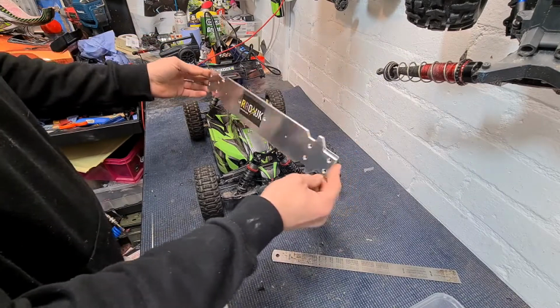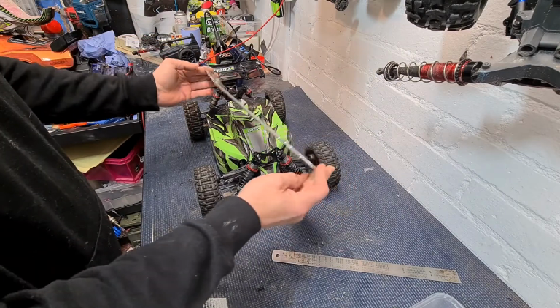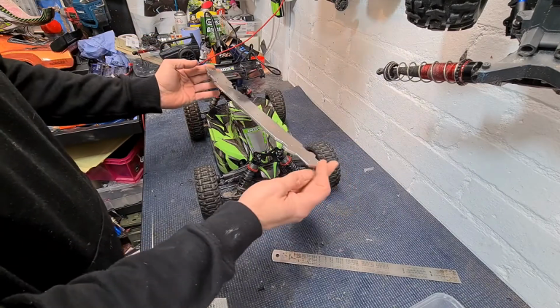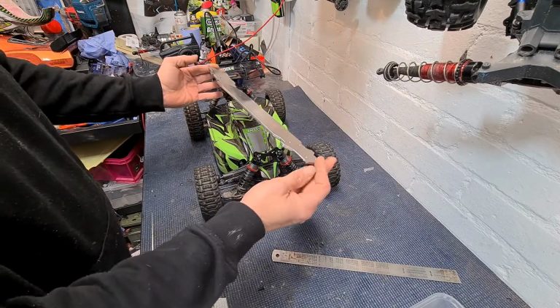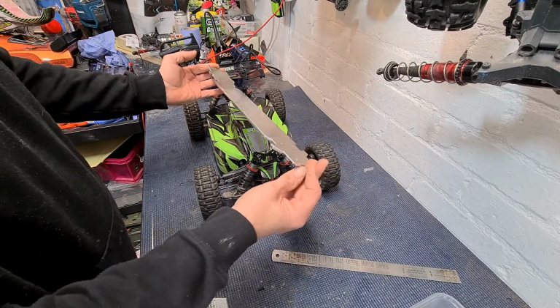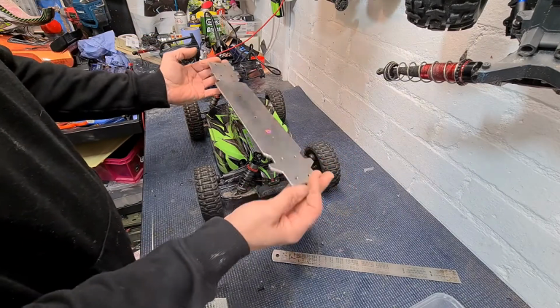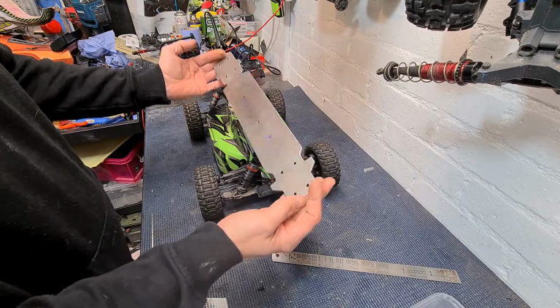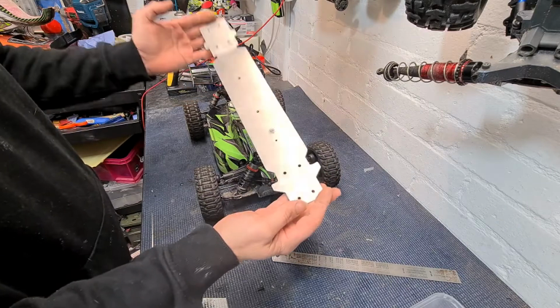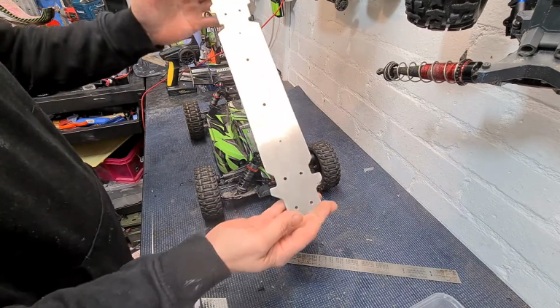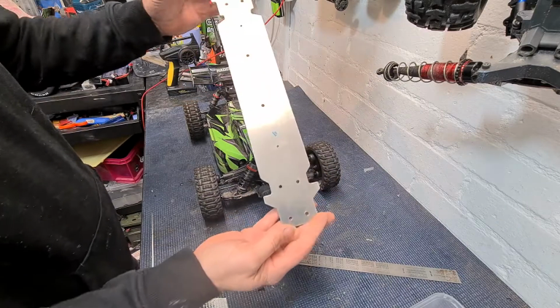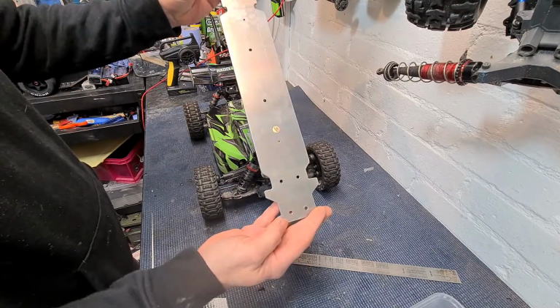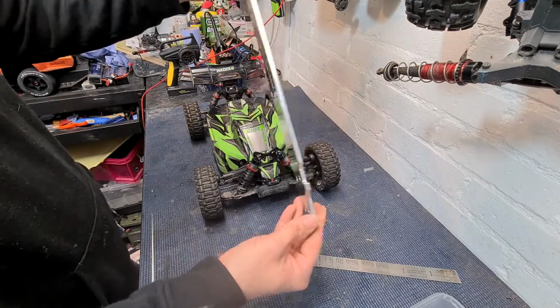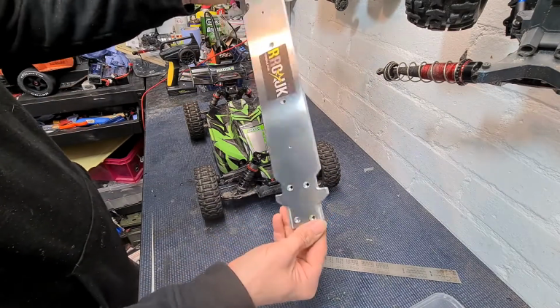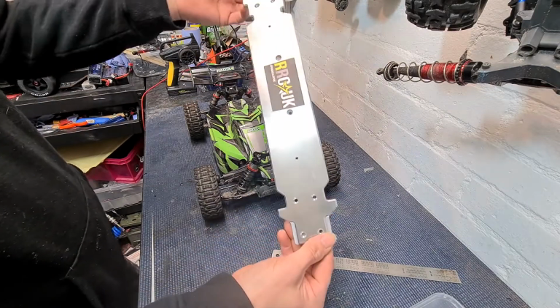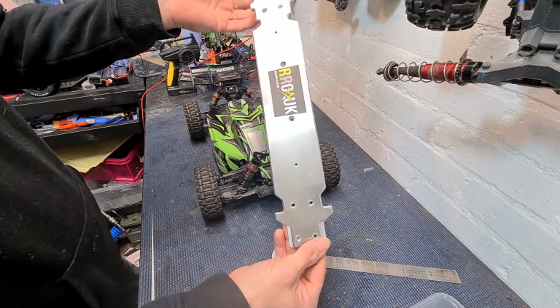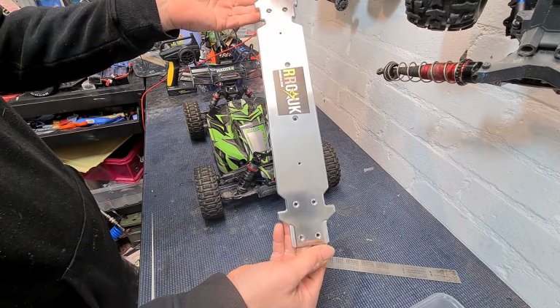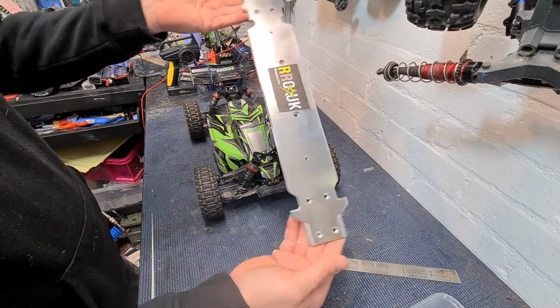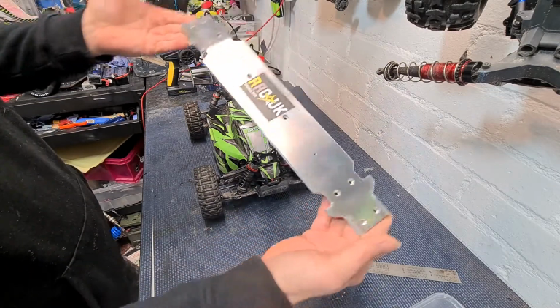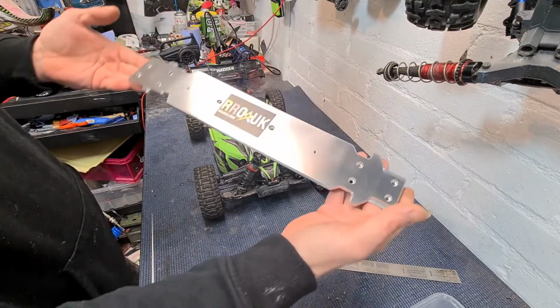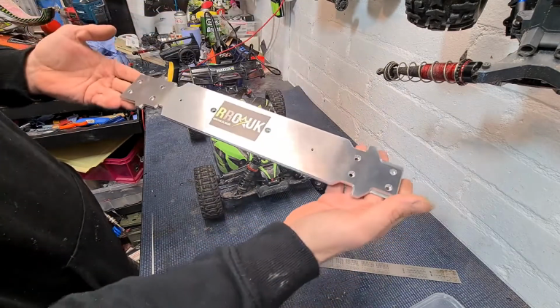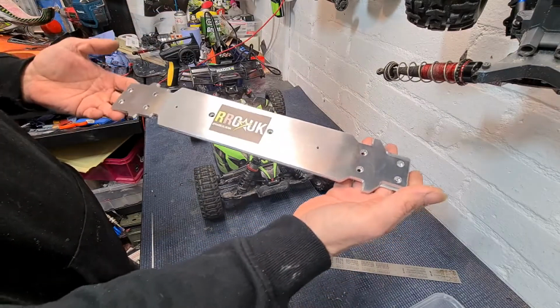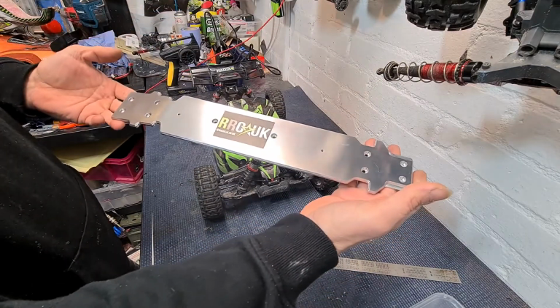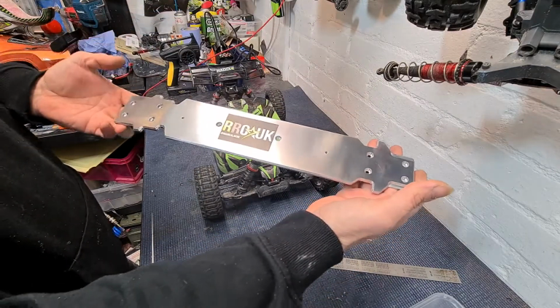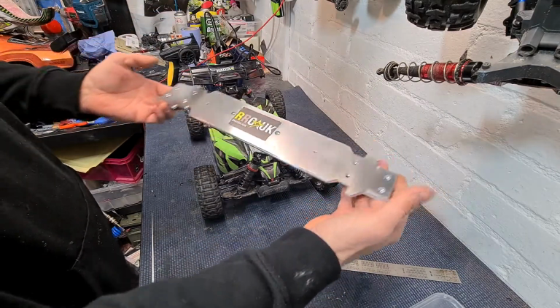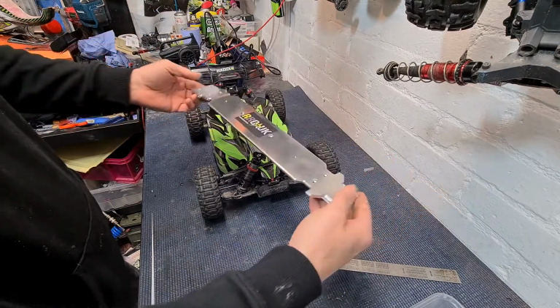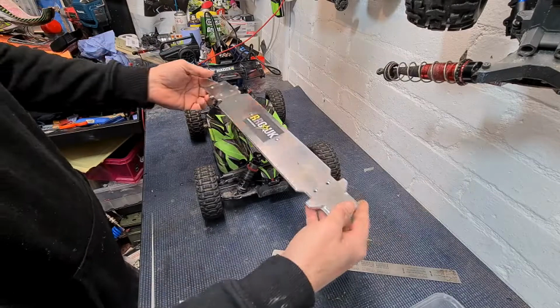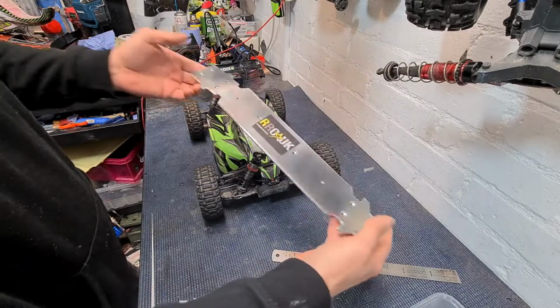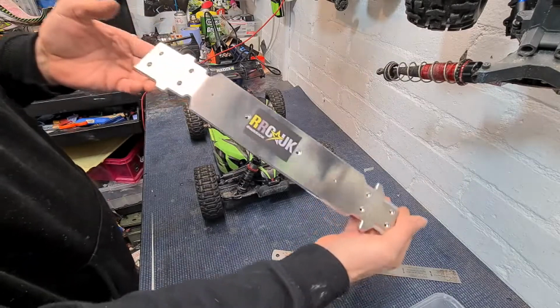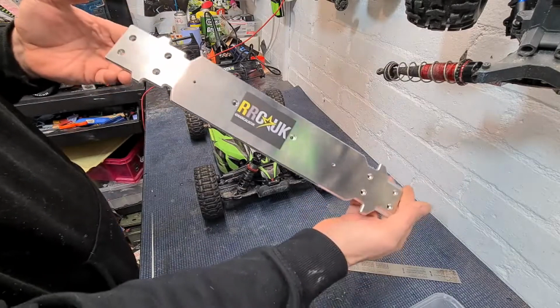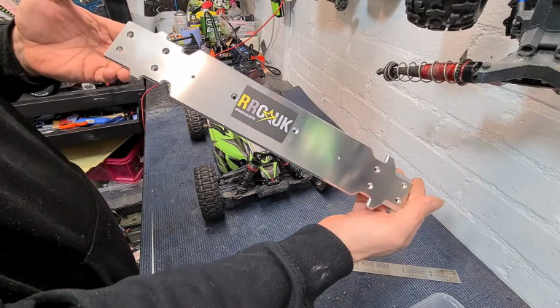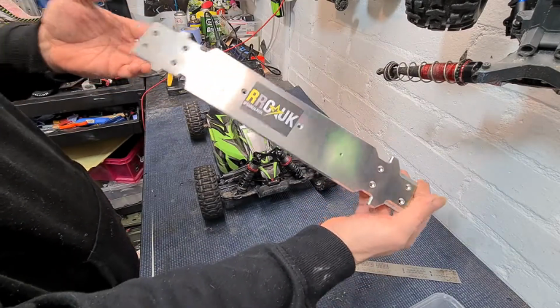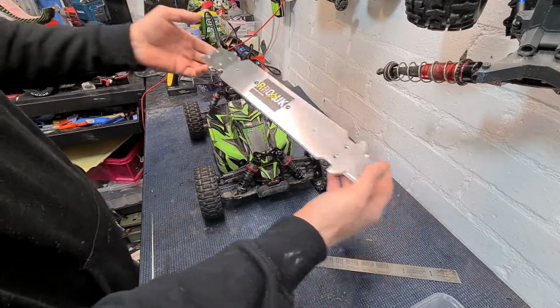Let's get started. It's absolutely machined to perfection, nice and shiny. One of the stickers on there.